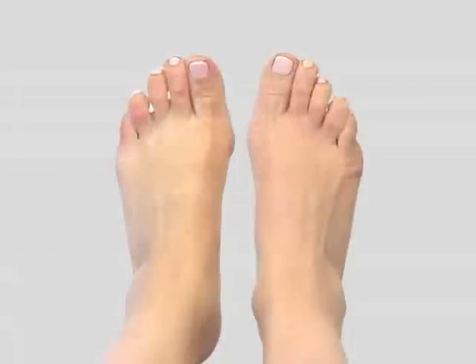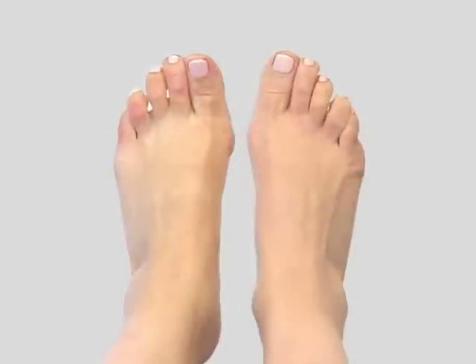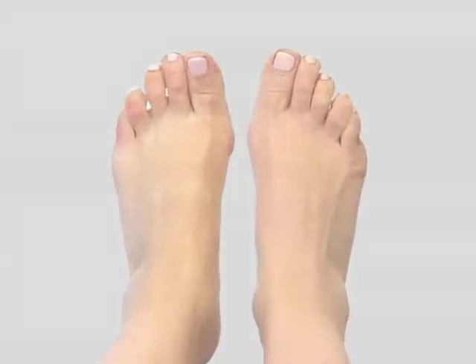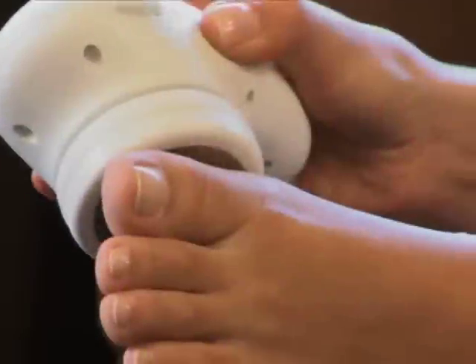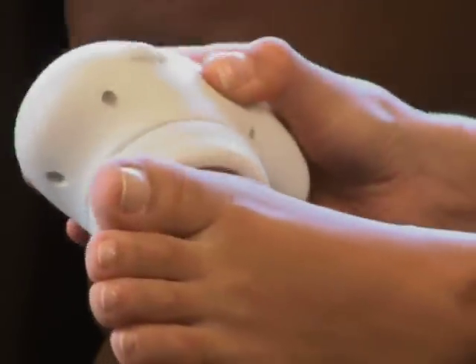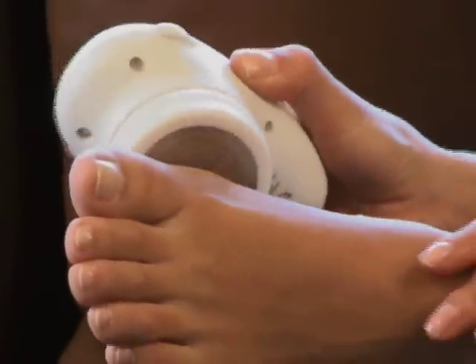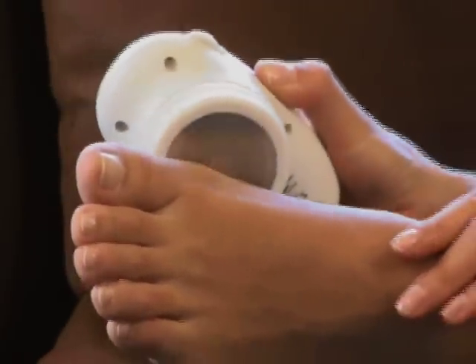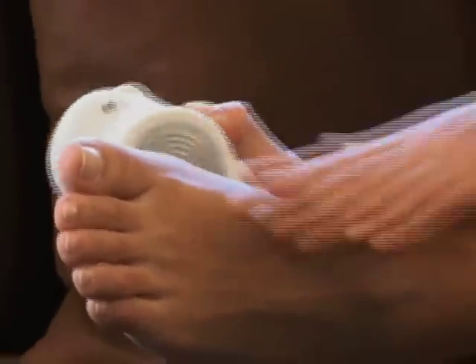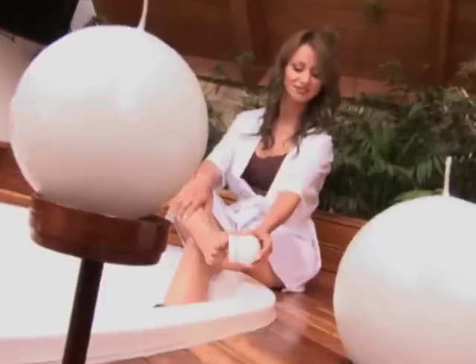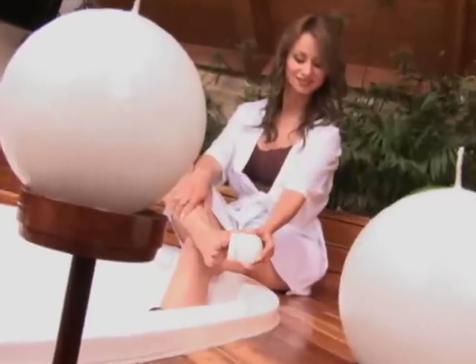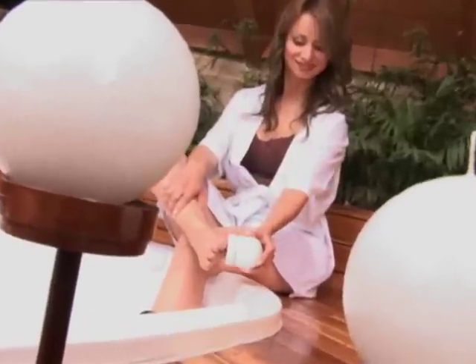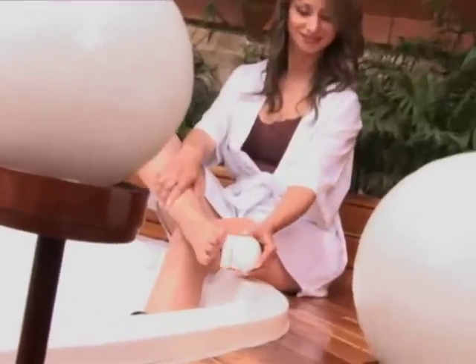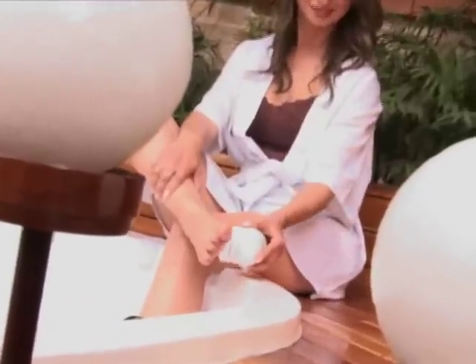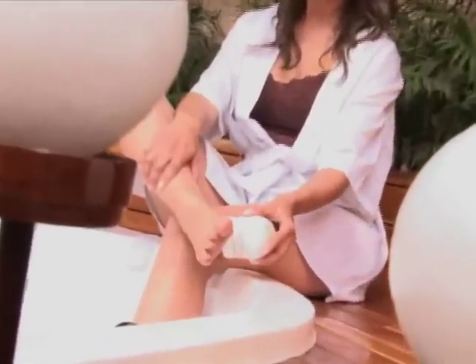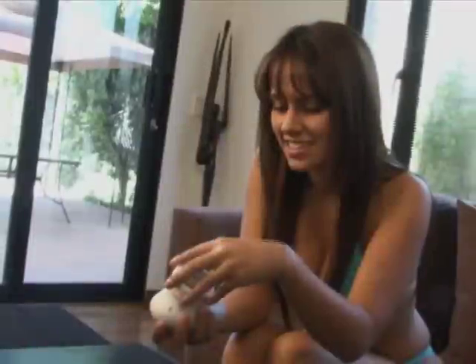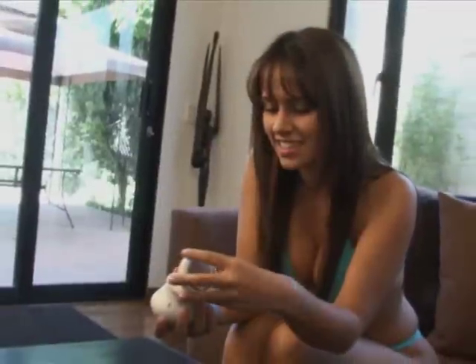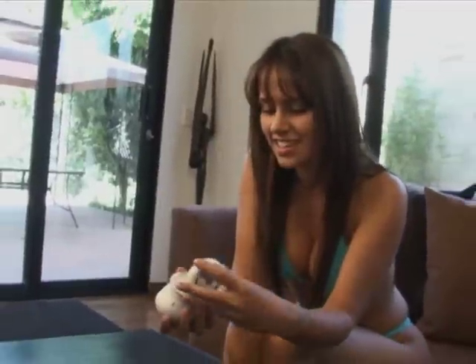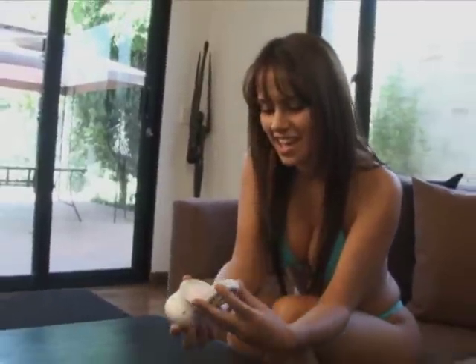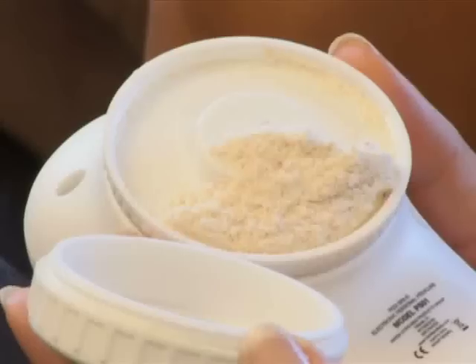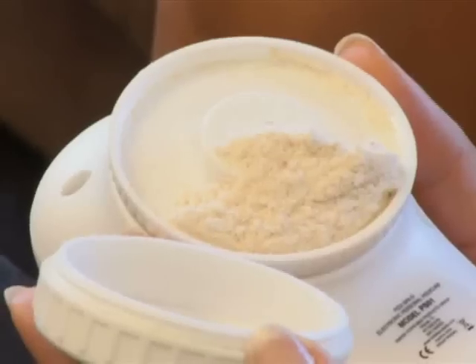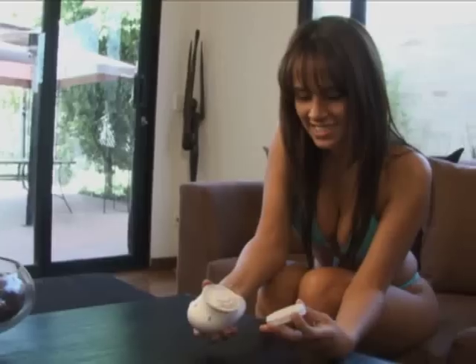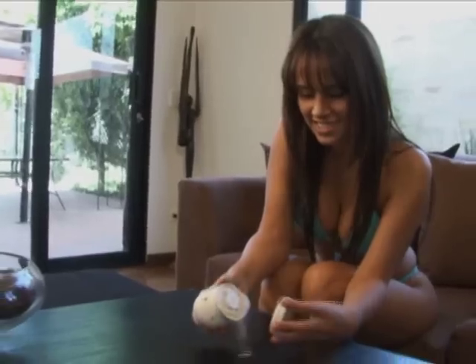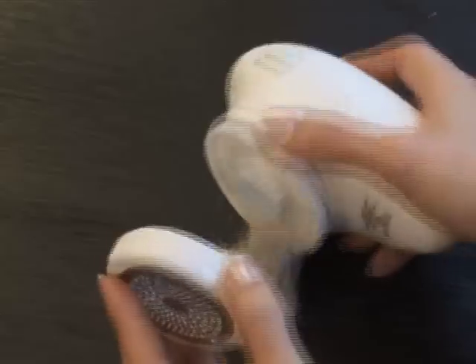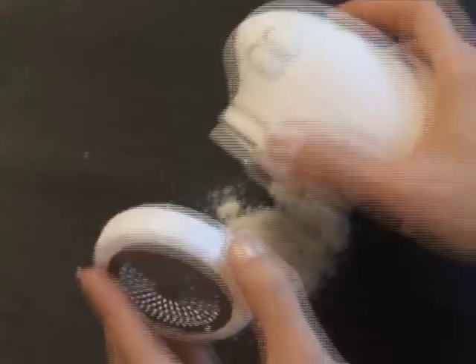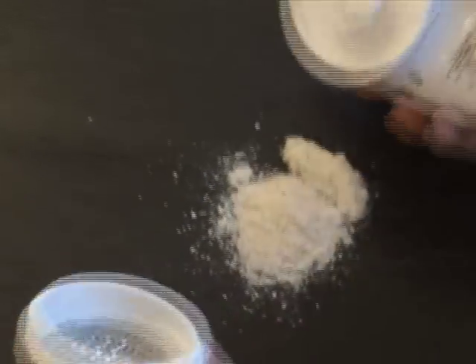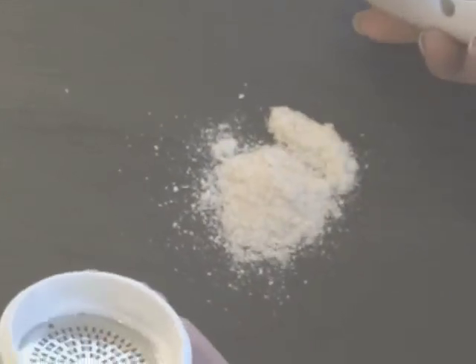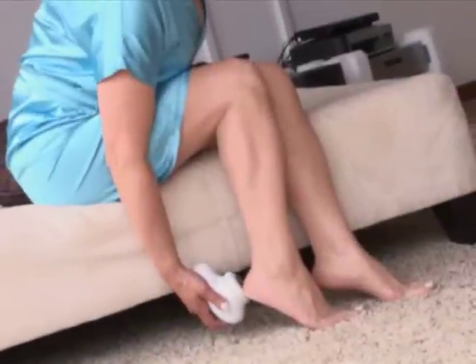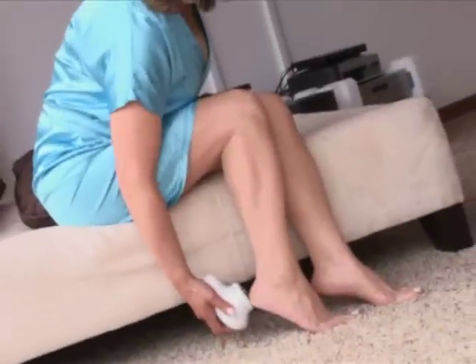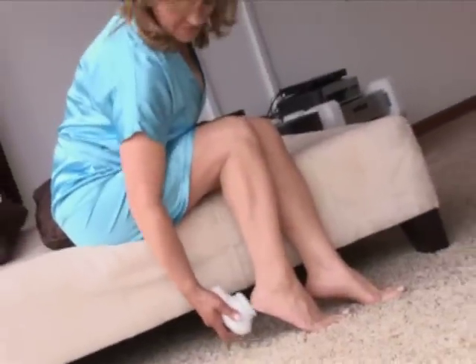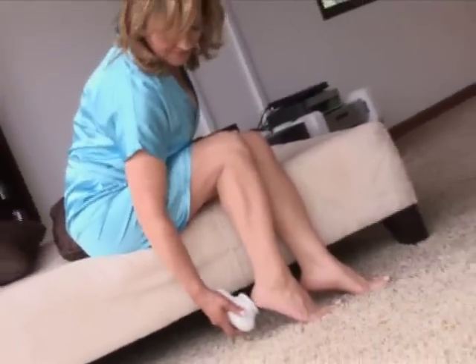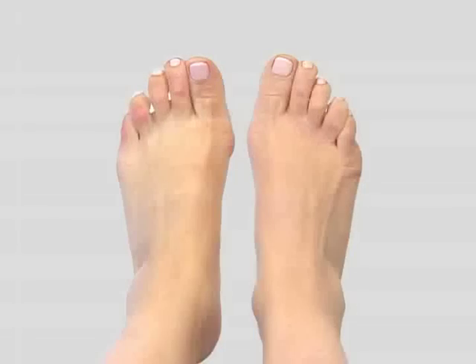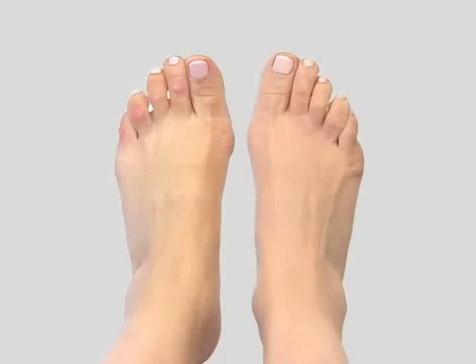Just look at the difference. Observe how easy it is to have beautiful, soft, smooth feet with Petty Spa. Its unique design collects all the old skin shavings, making this the easiest, most practical way to have soft, callous-free feet.